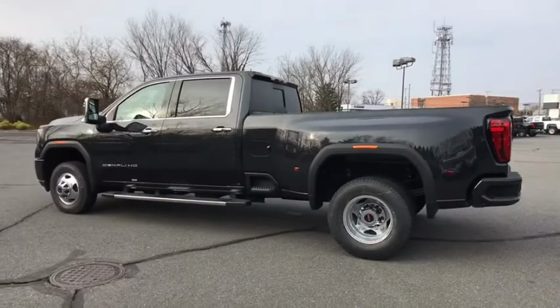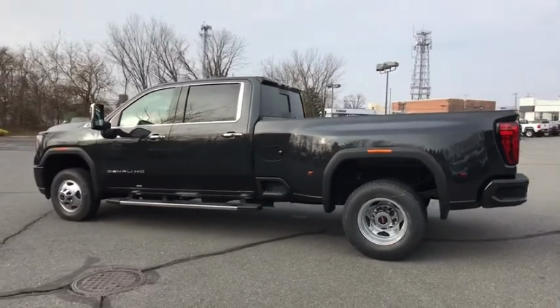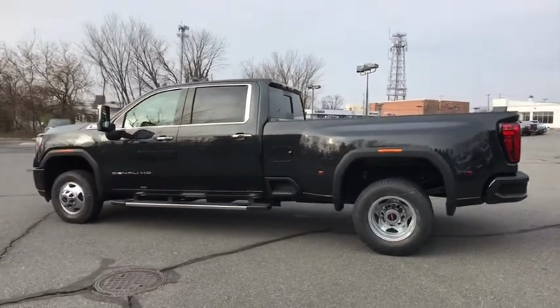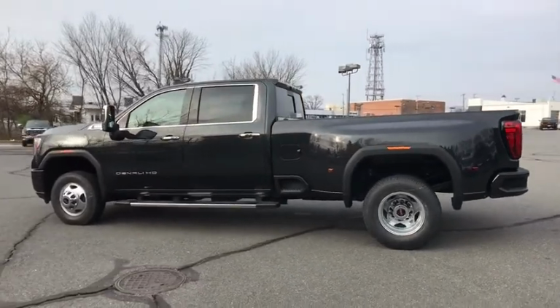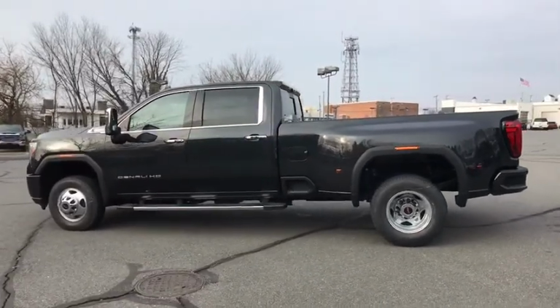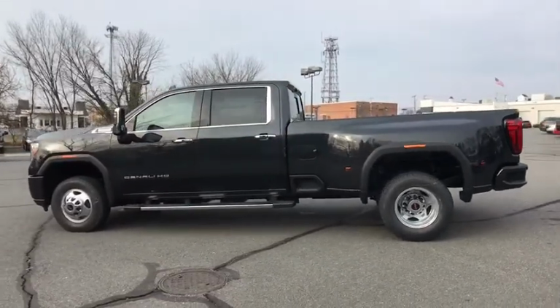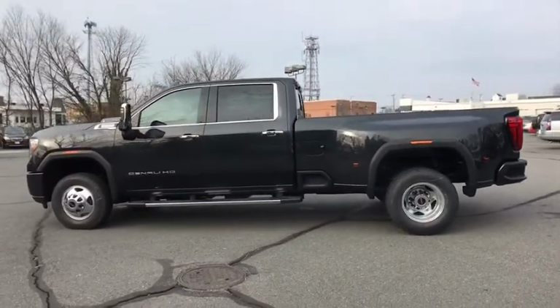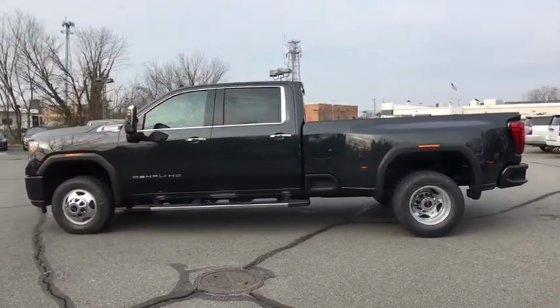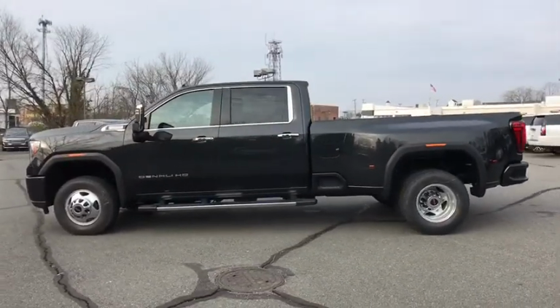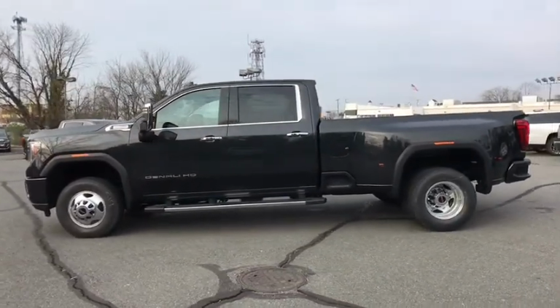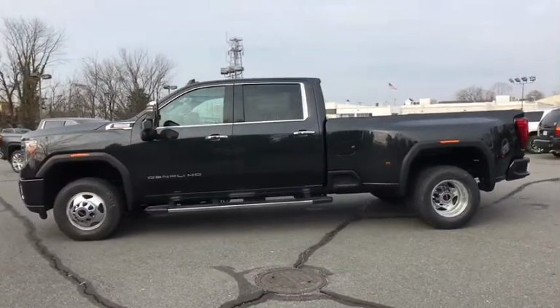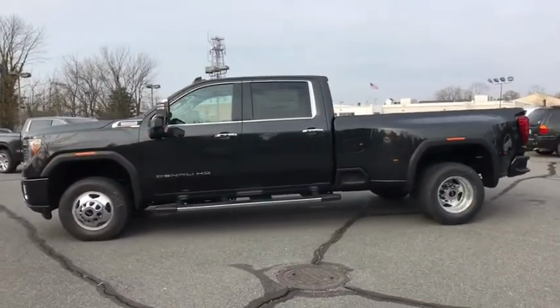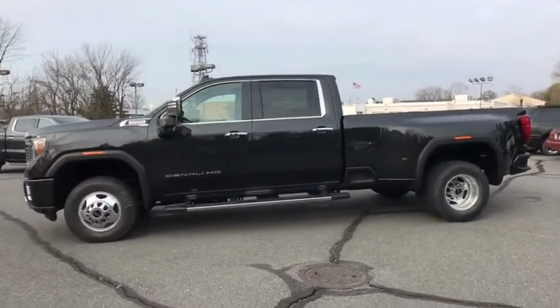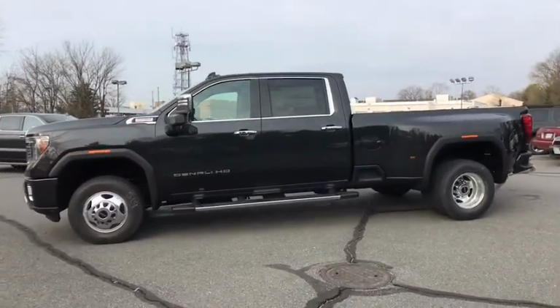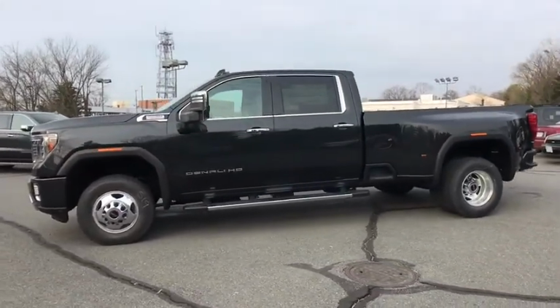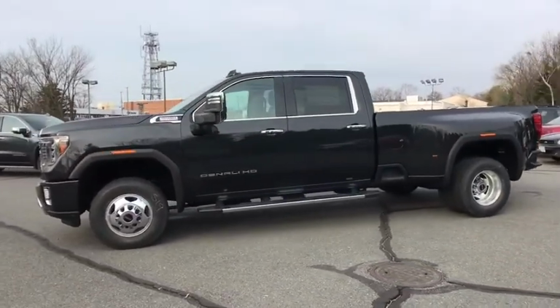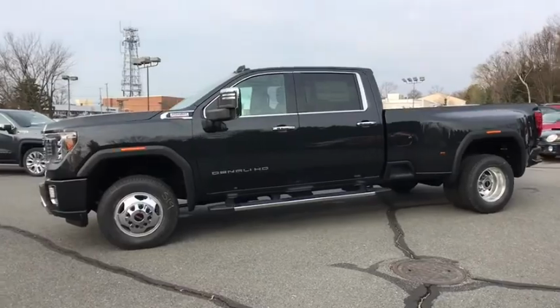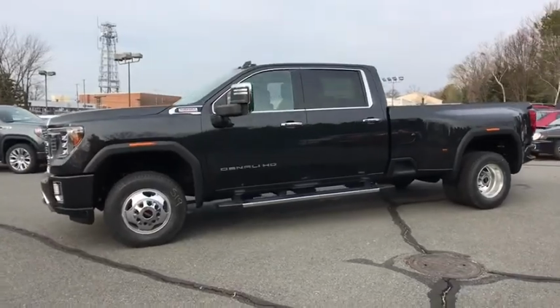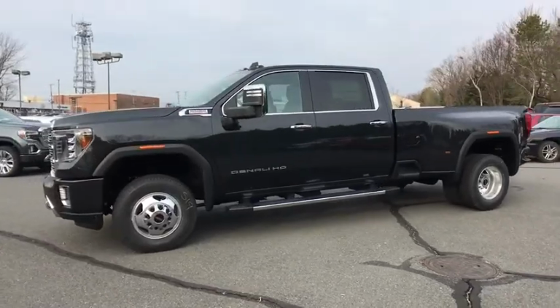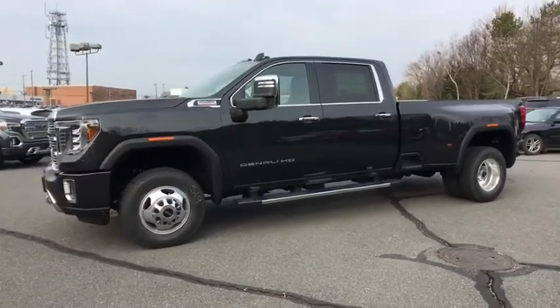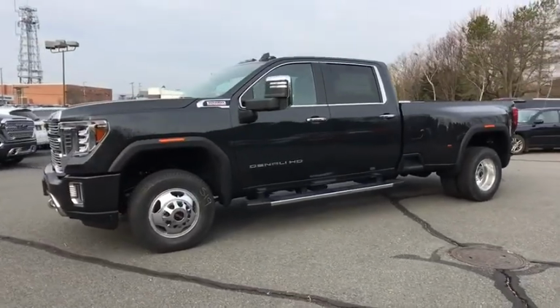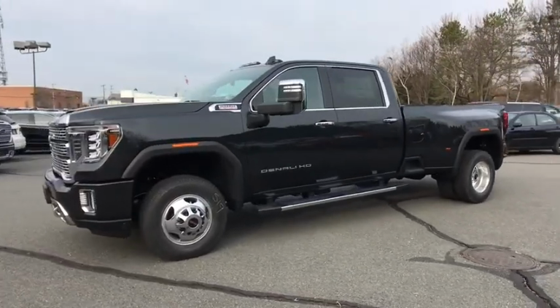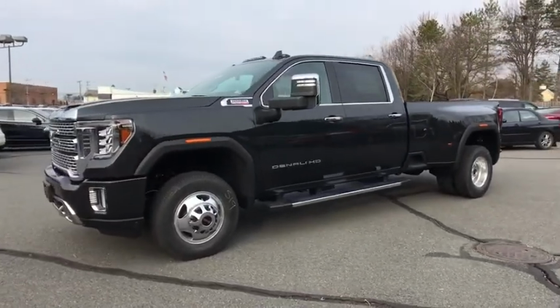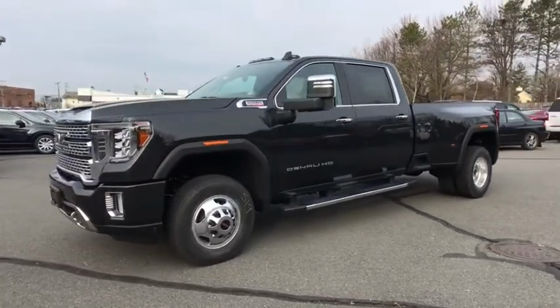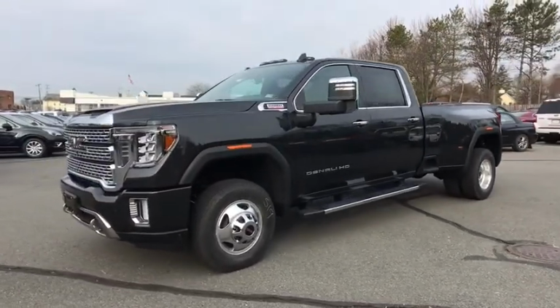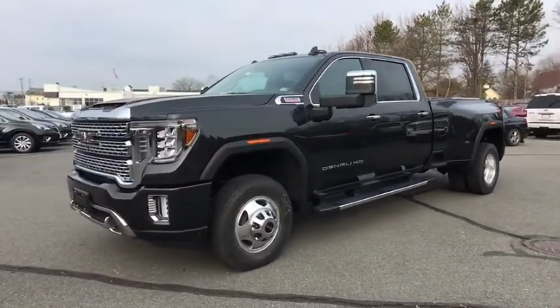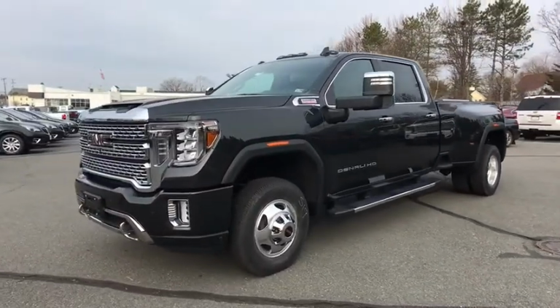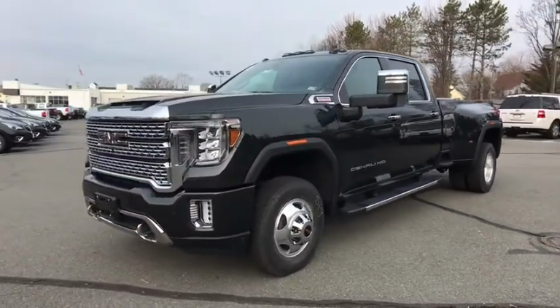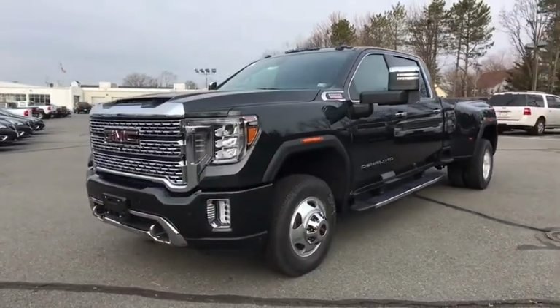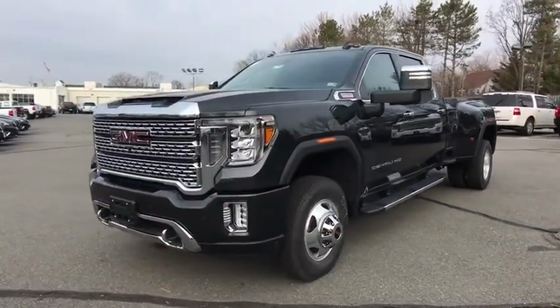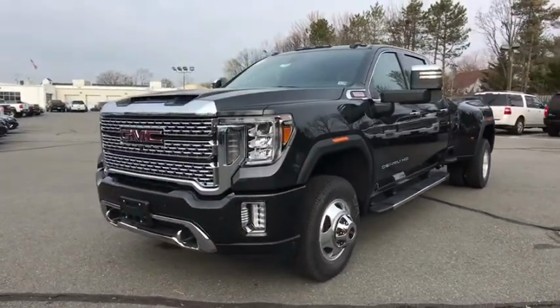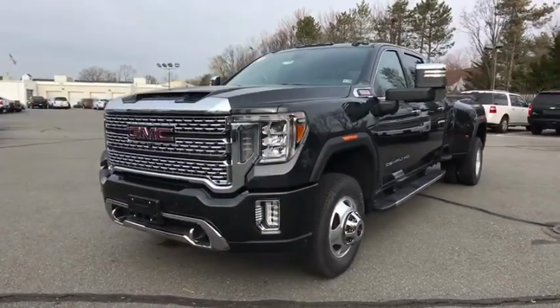Power door locks, power windows, rear window defroster, security system, trip computer, compass. Wouldn't you look great in this vehicle? Stop in today and see for yourself.